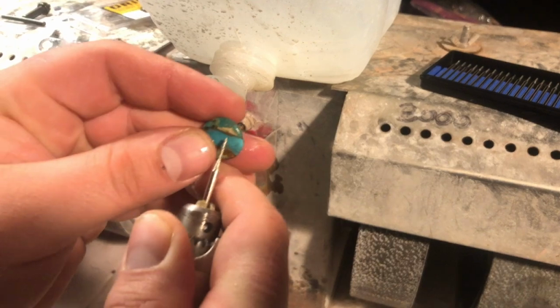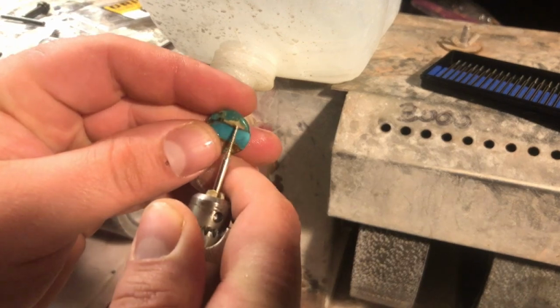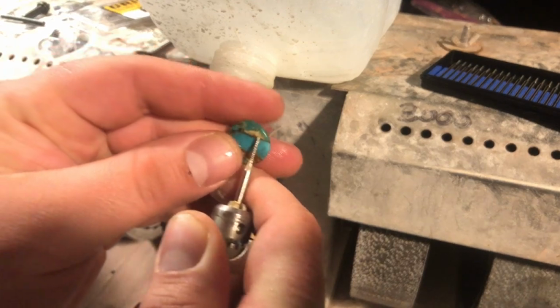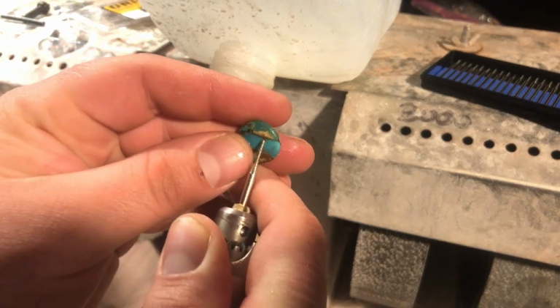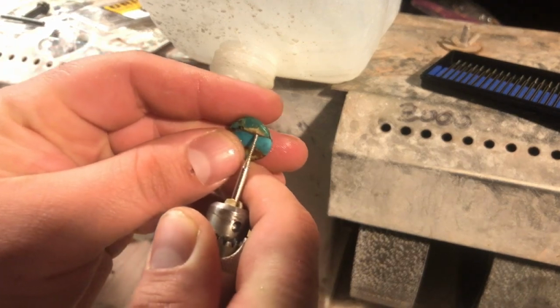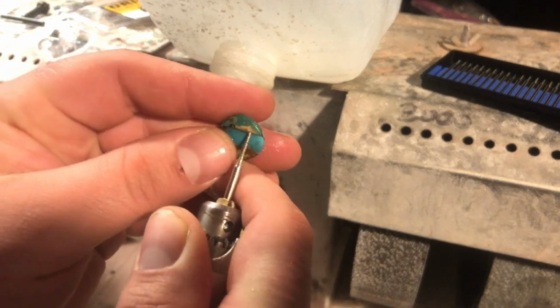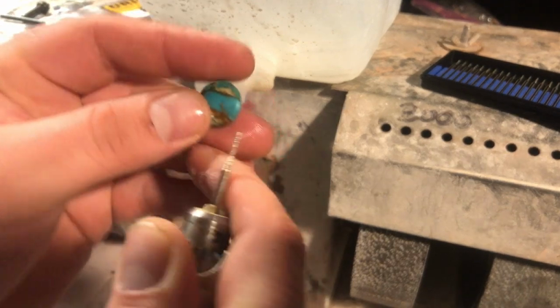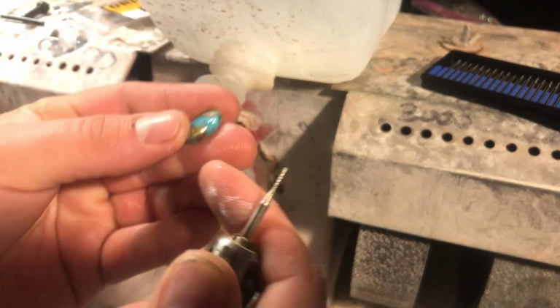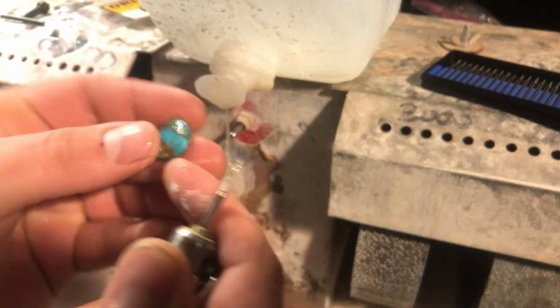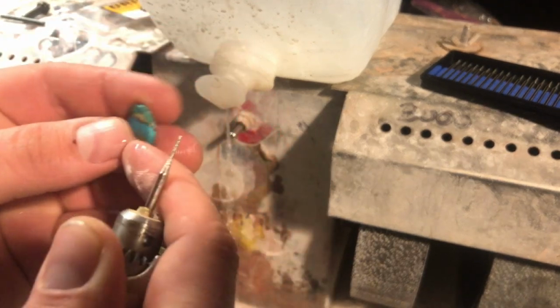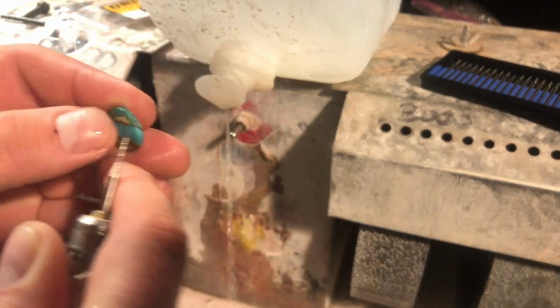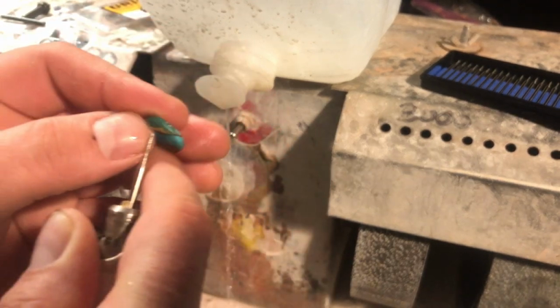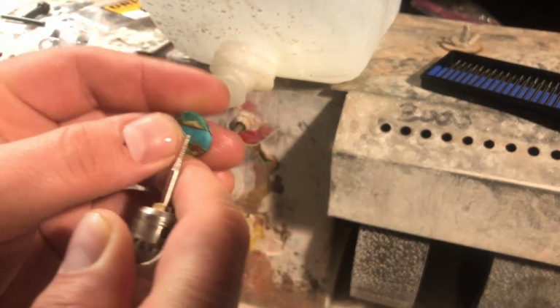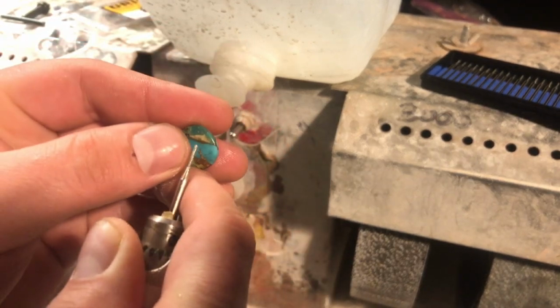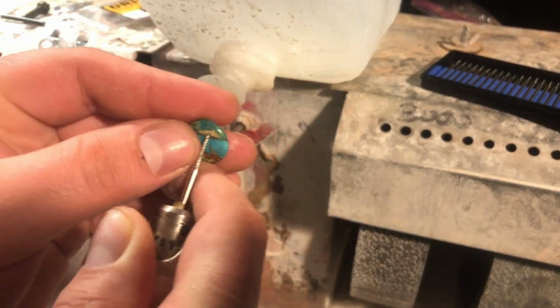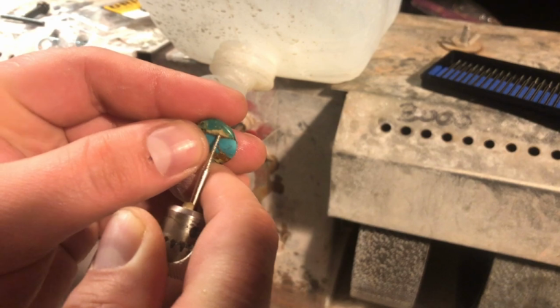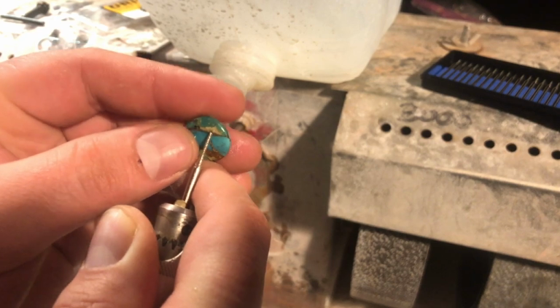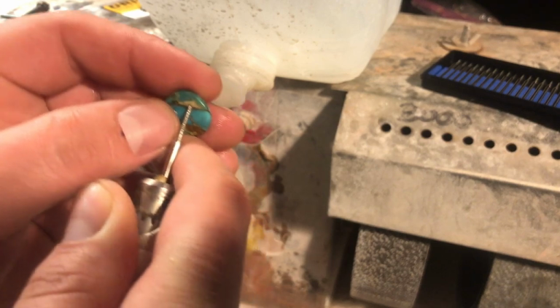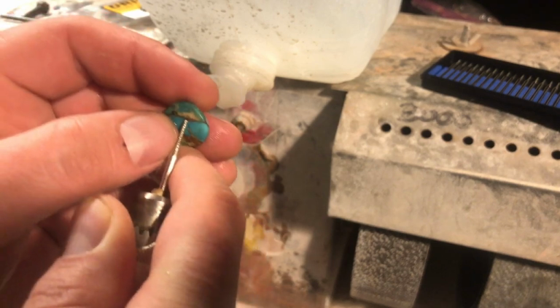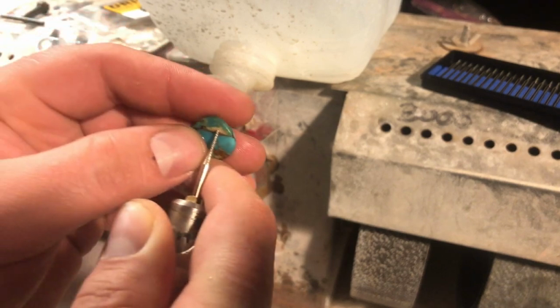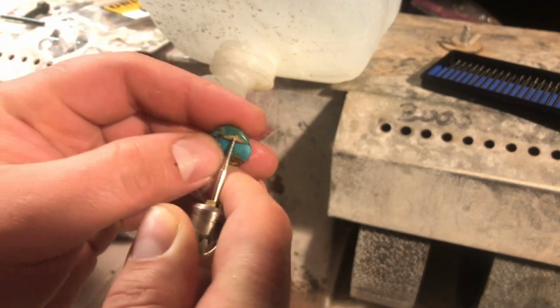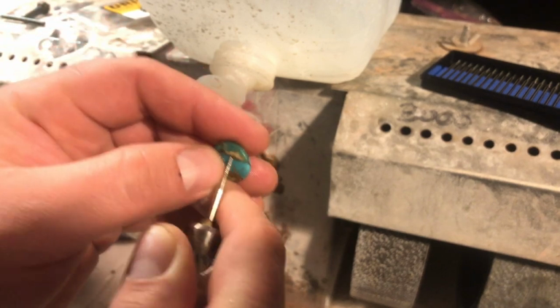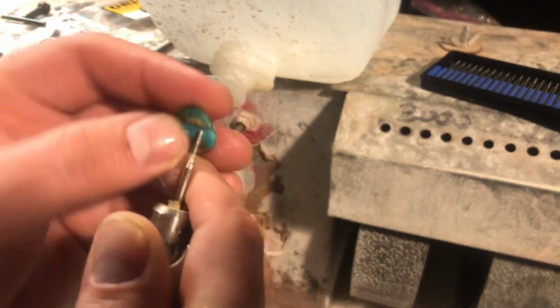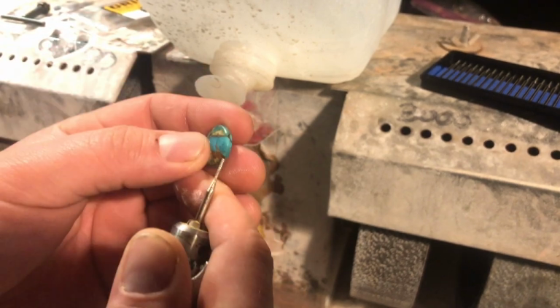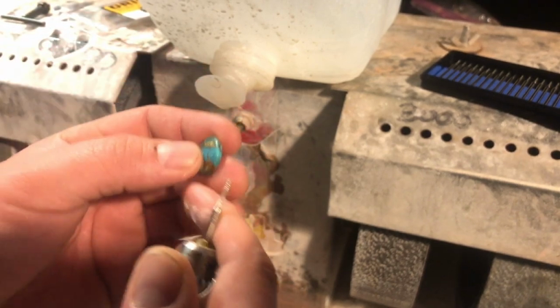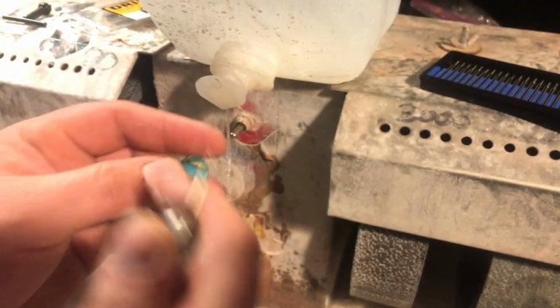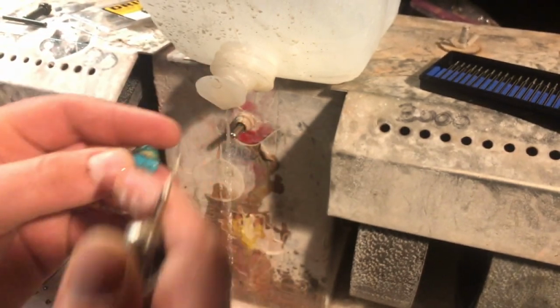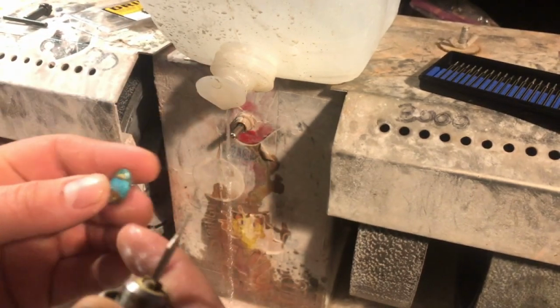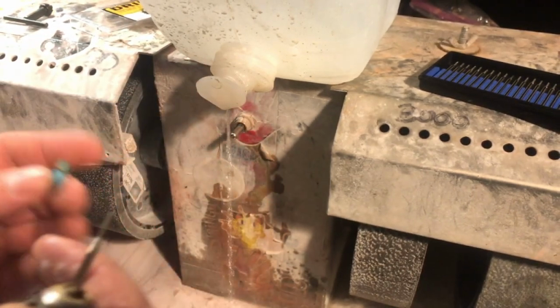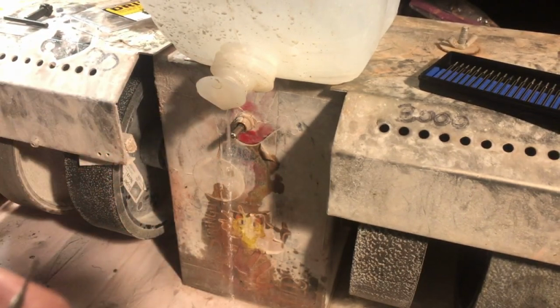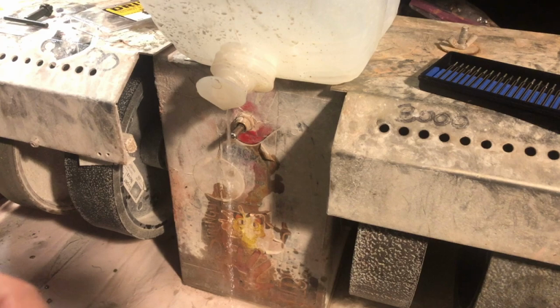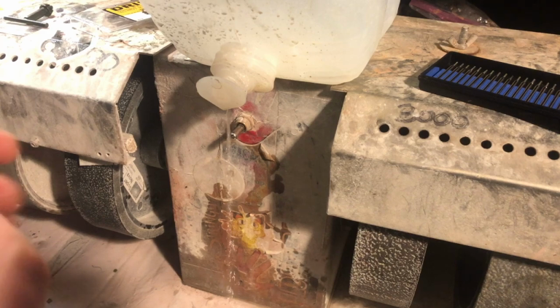Since I plan on using jump rings to make these into earrings, I'm going to be drilling them a little bit higher up. If I was a good little lapidary, I would be marking this with a Sharpie or something.